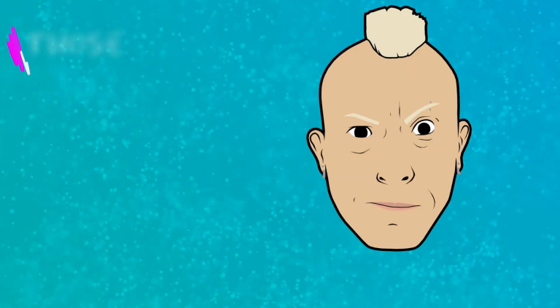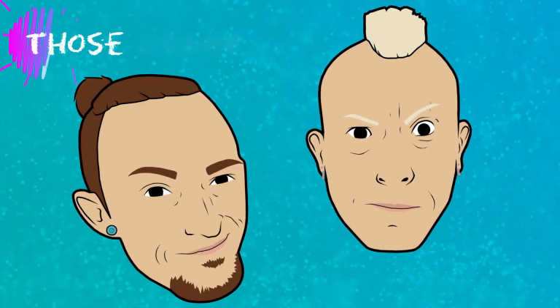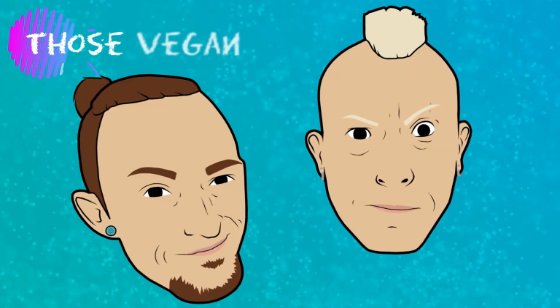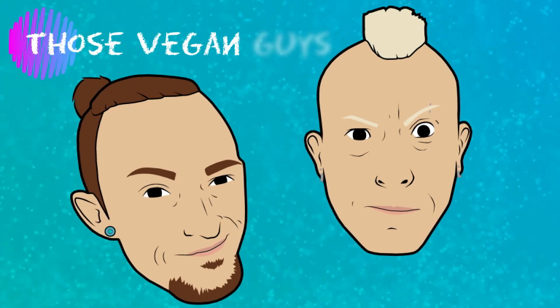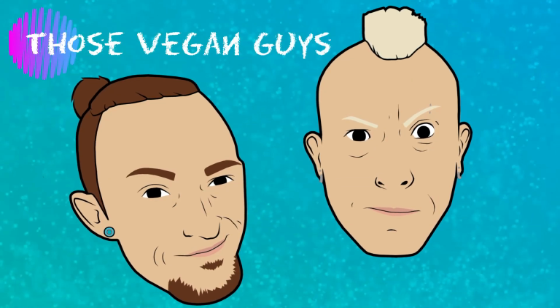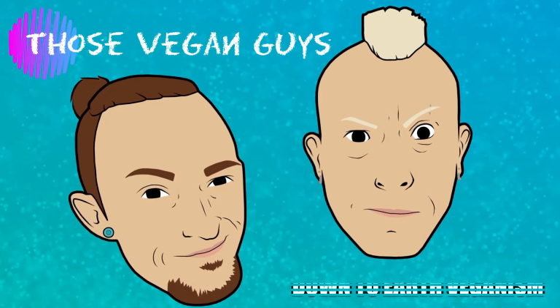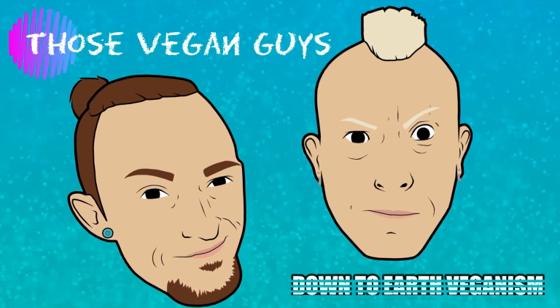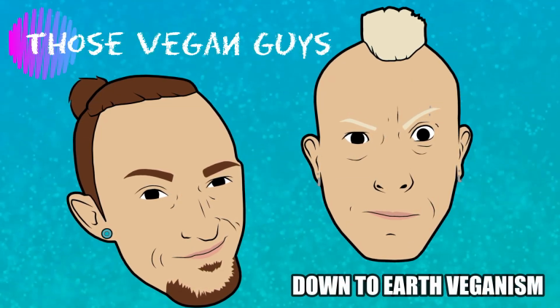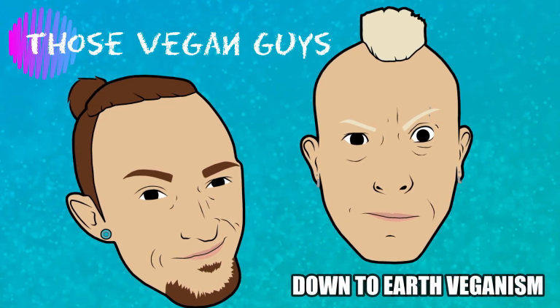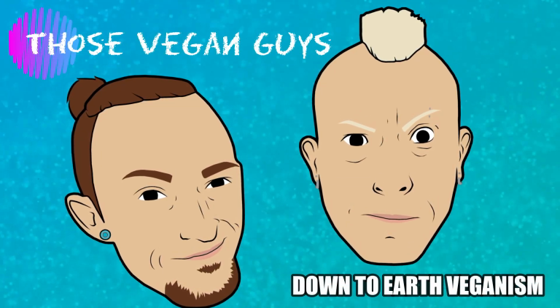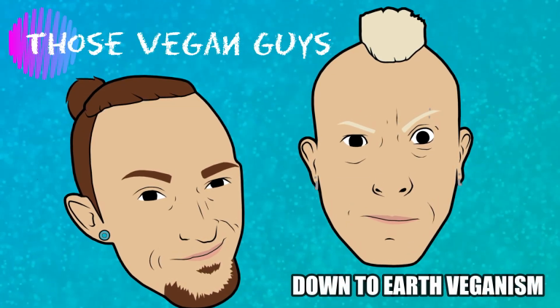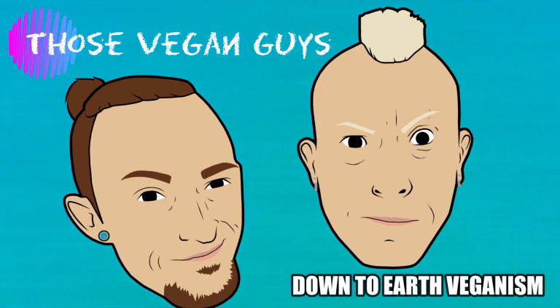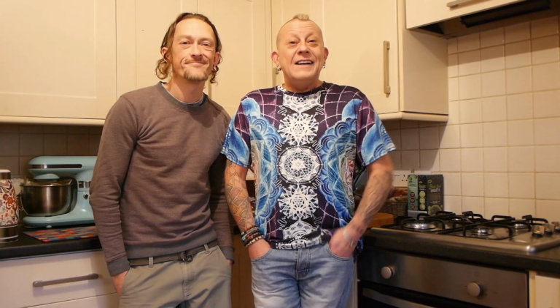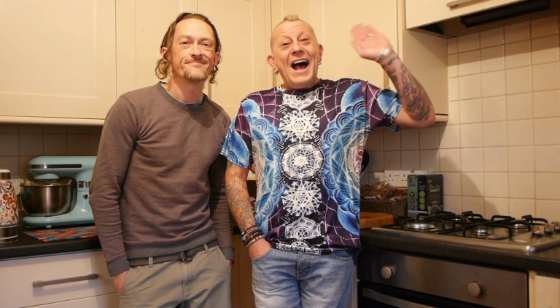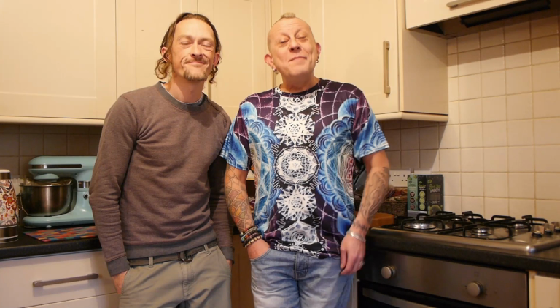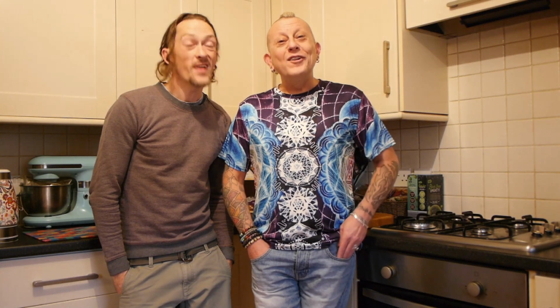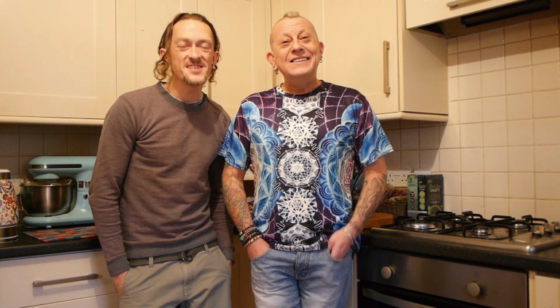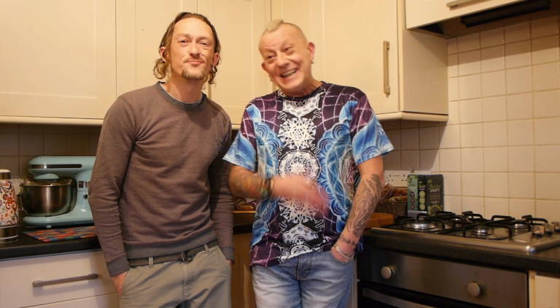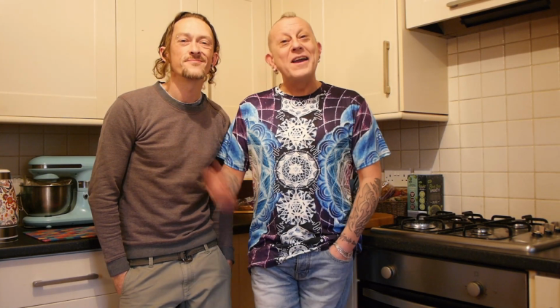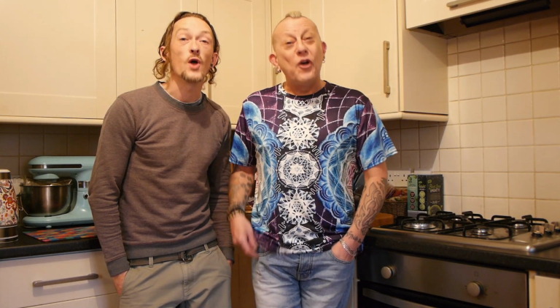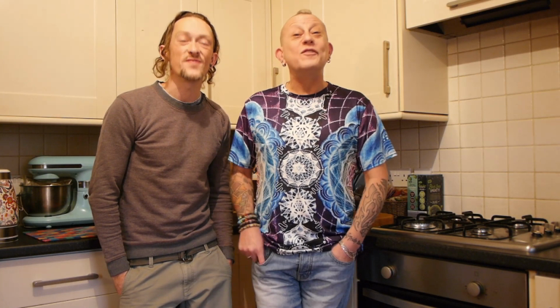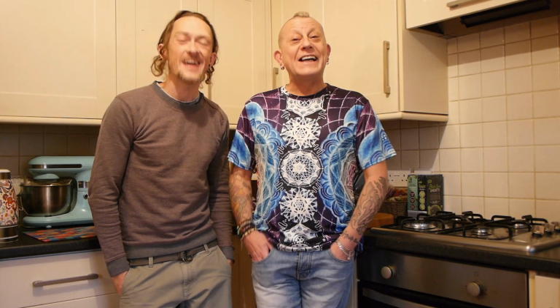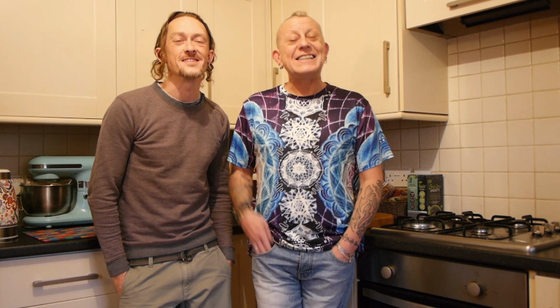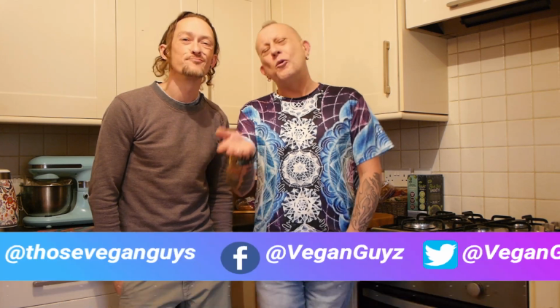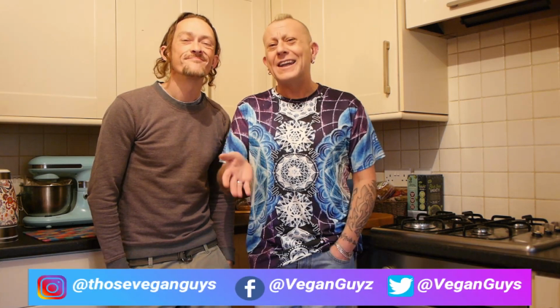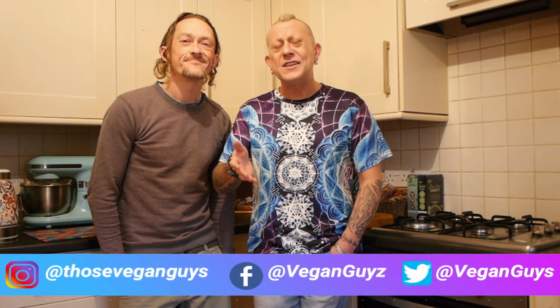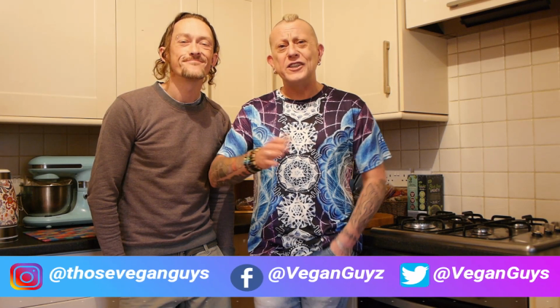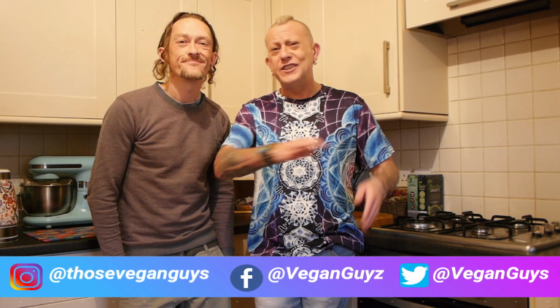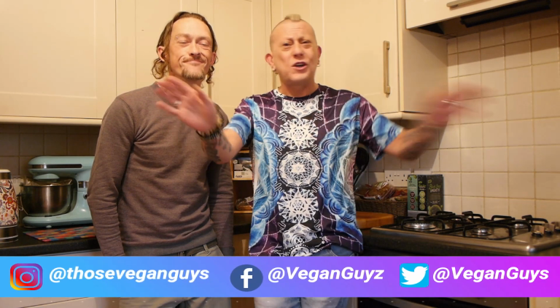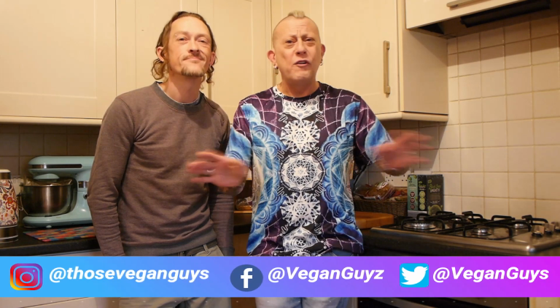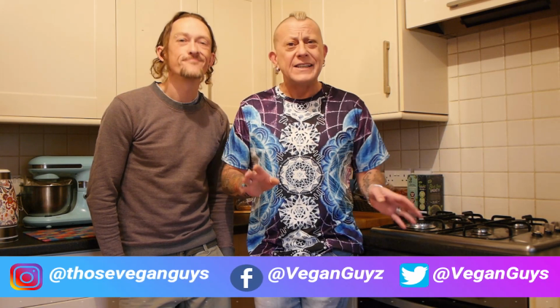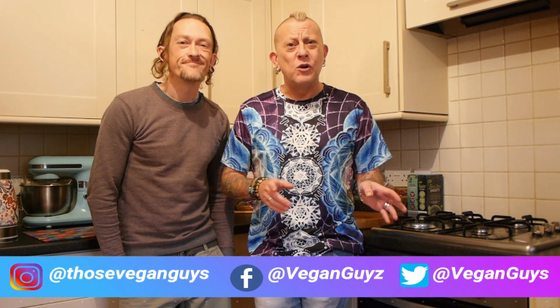Hiya, I'm Paul. I'm Jason. And together we are Those Vegan Guys. We've realised that the channel's gone all over the place at the moment.